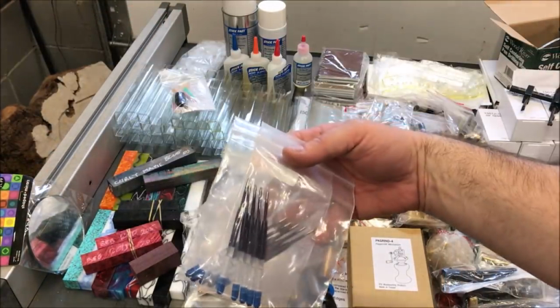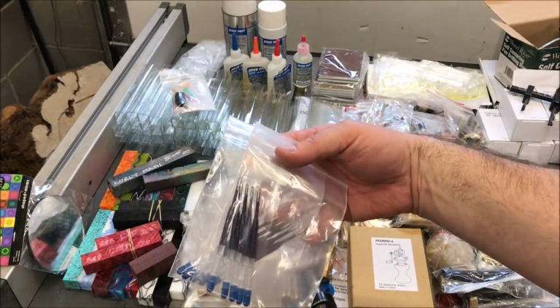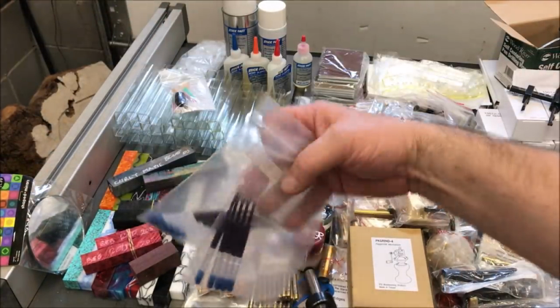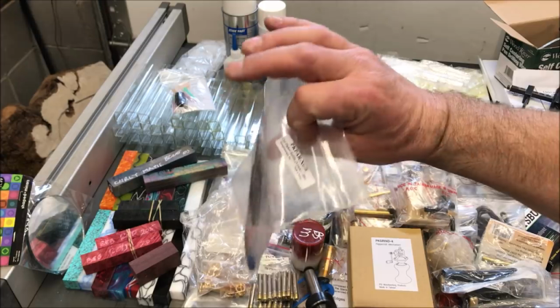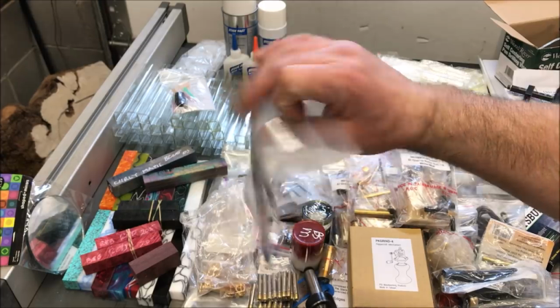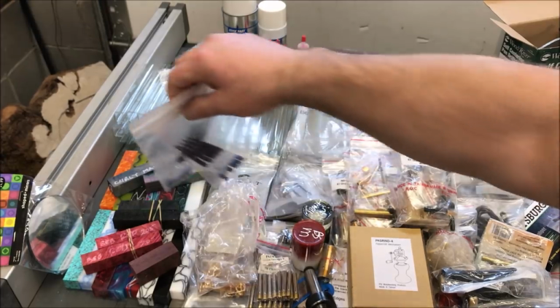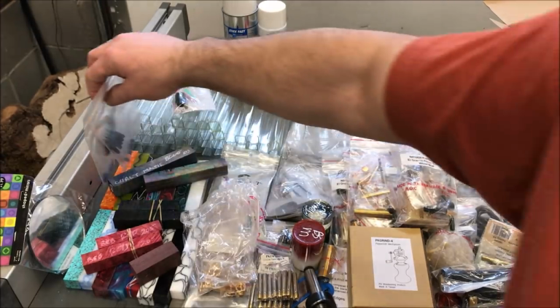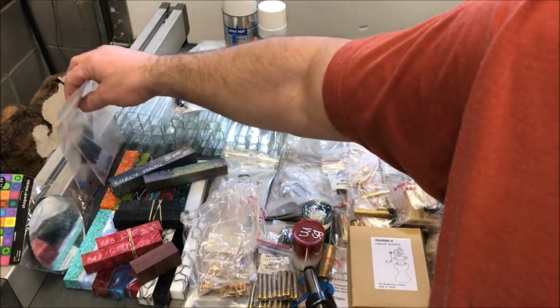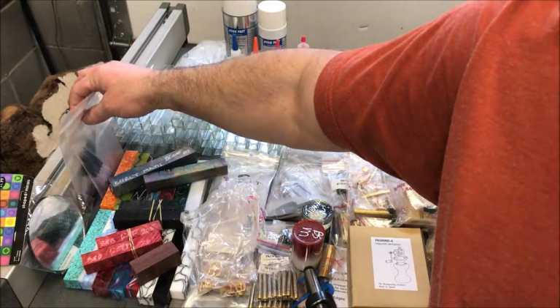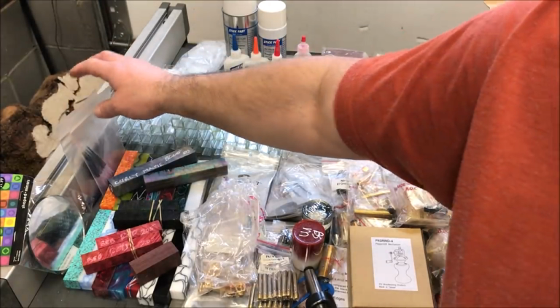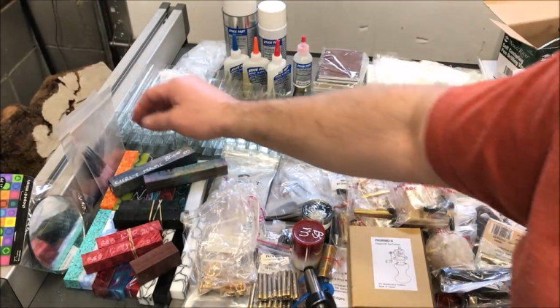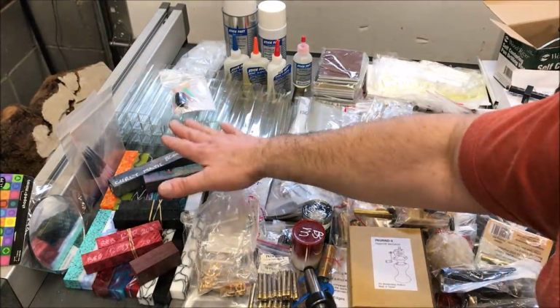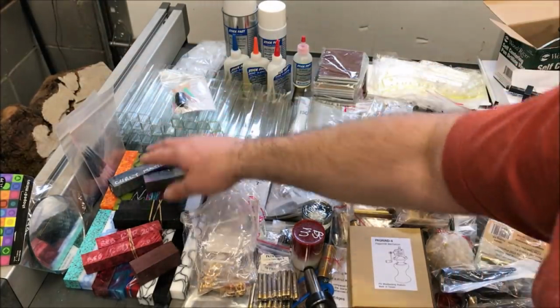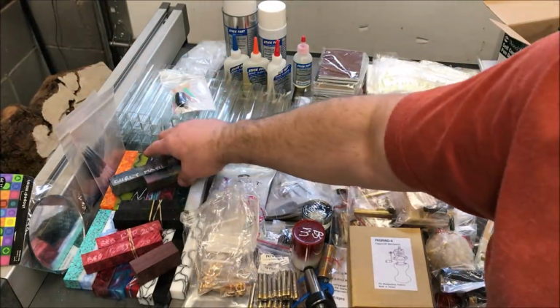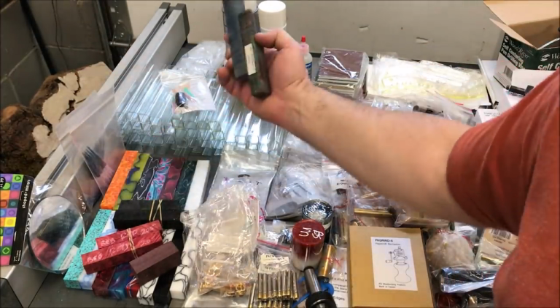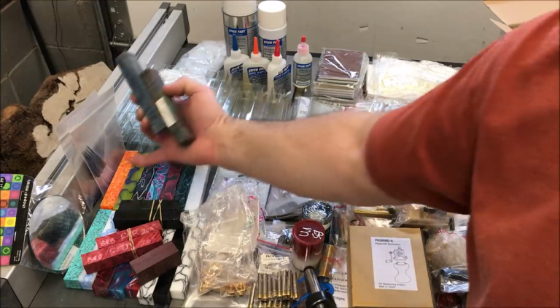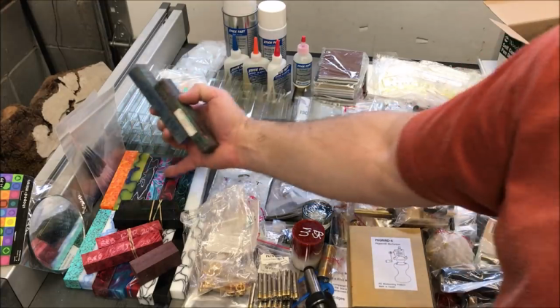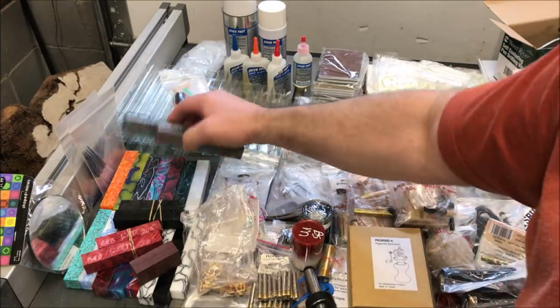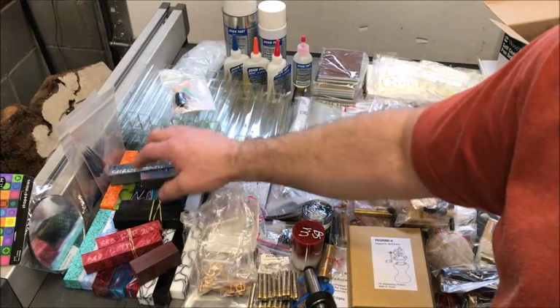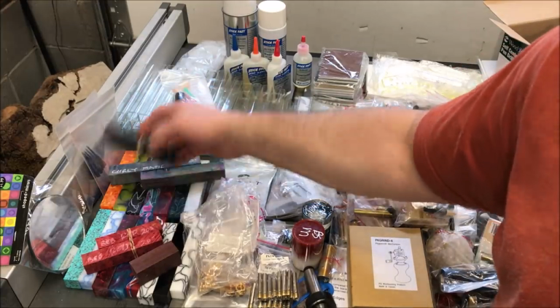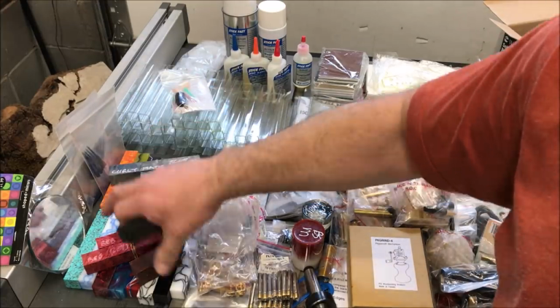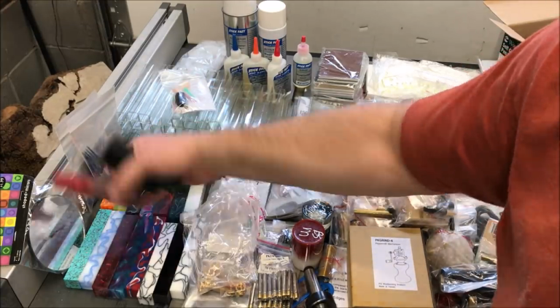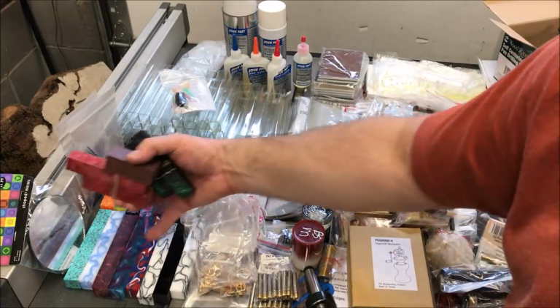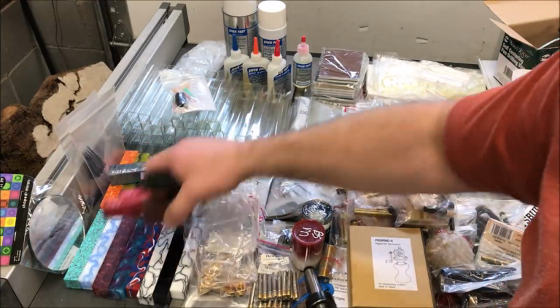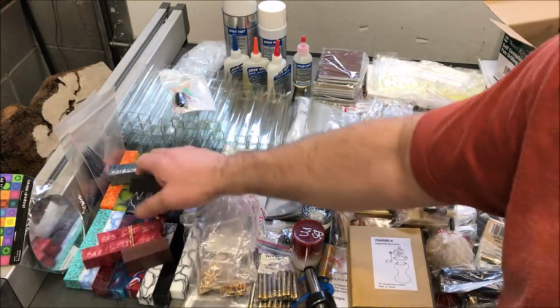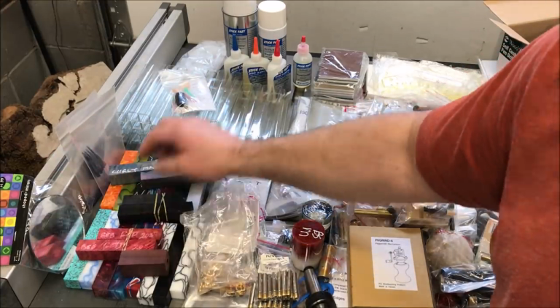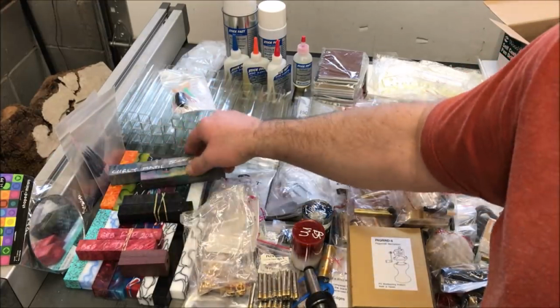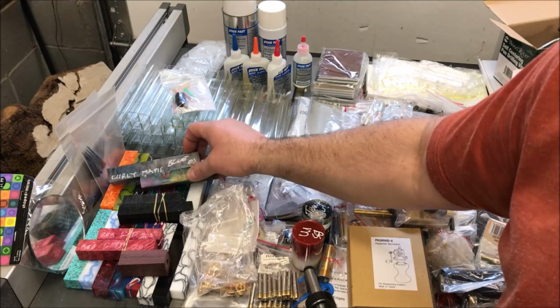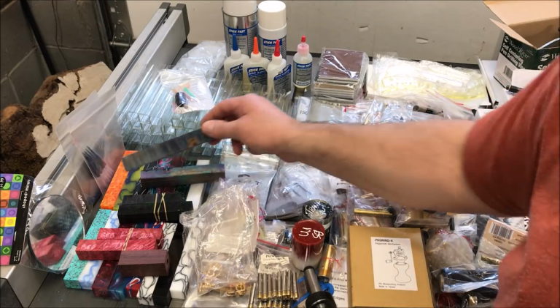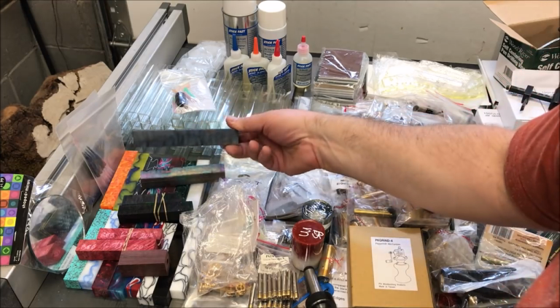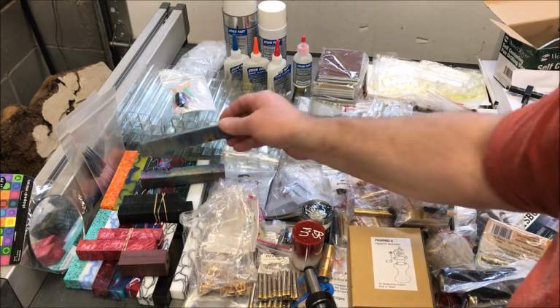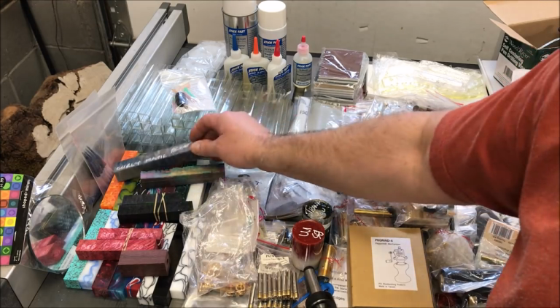I was happy to get these Parker ink refills — I can use them for some of the pens that I make. Got a fairly nice selection of blanks; you can see there are some beautiful acrylics there, a few more acrylics here, and a curly maple blank. It's really a beautiful blank.